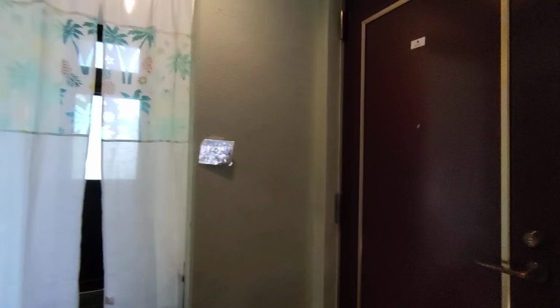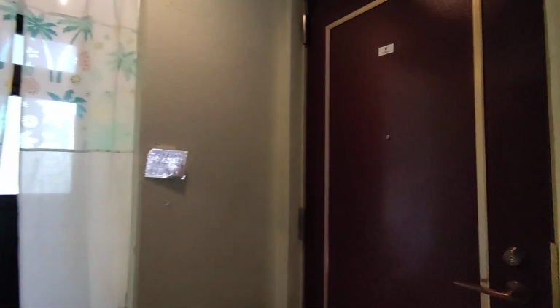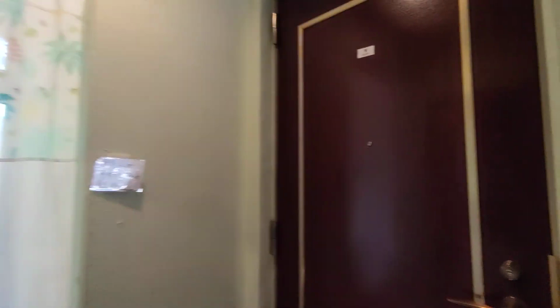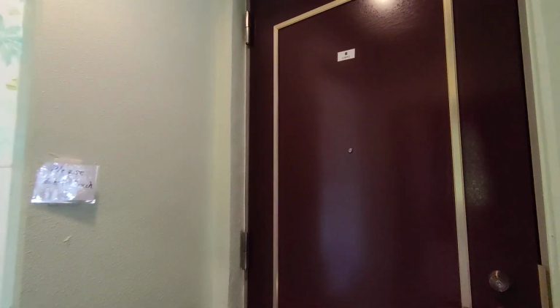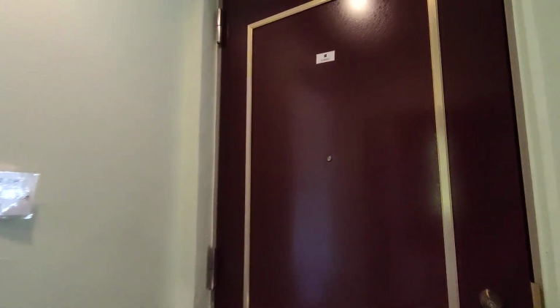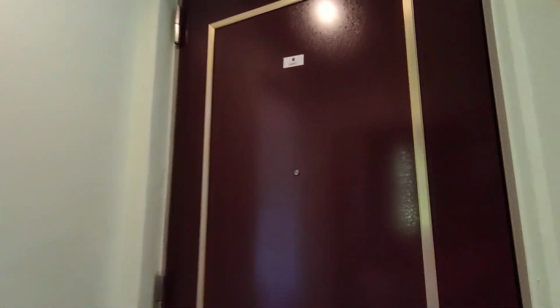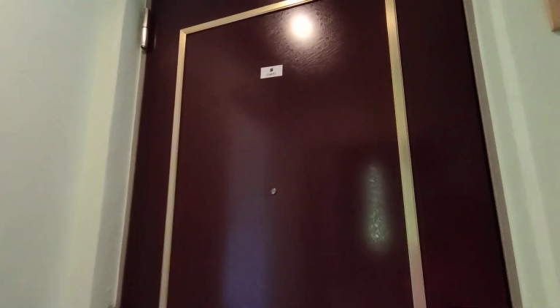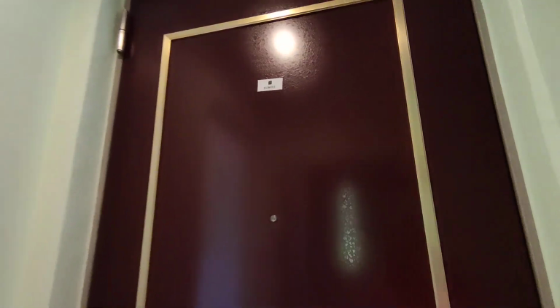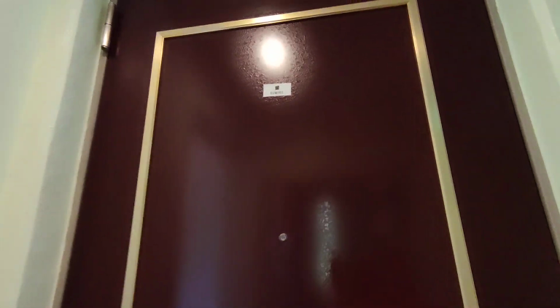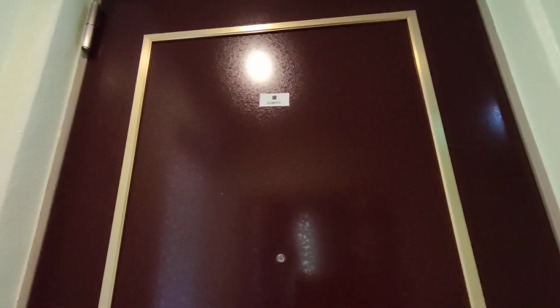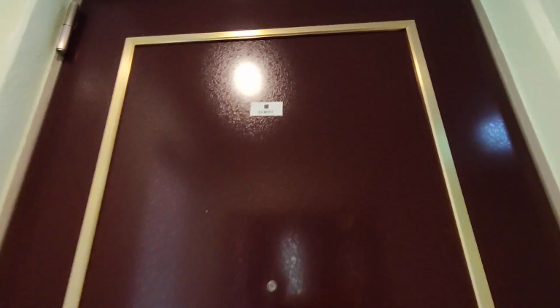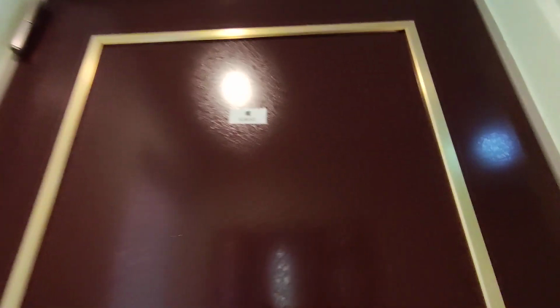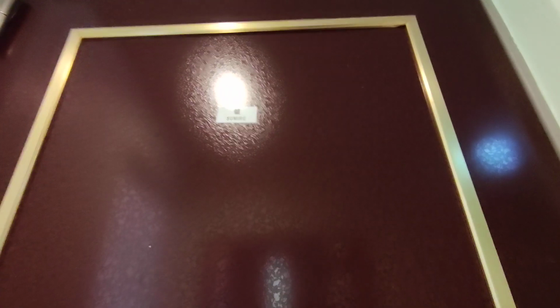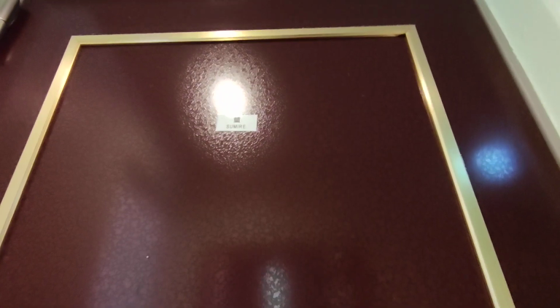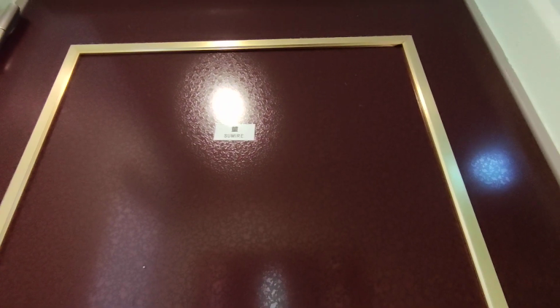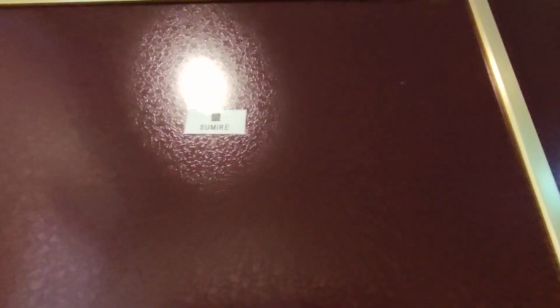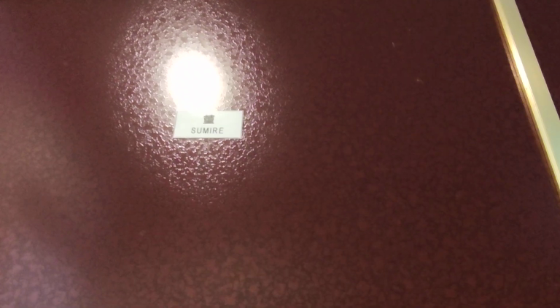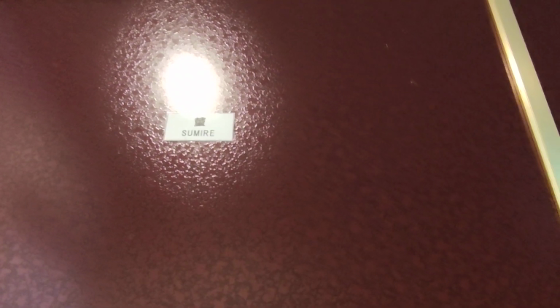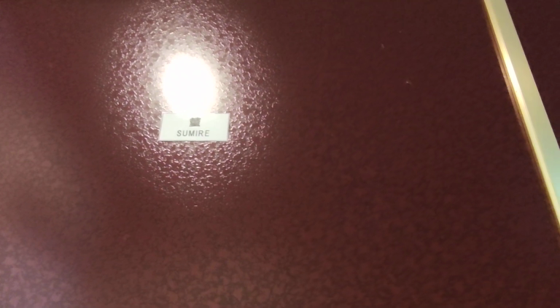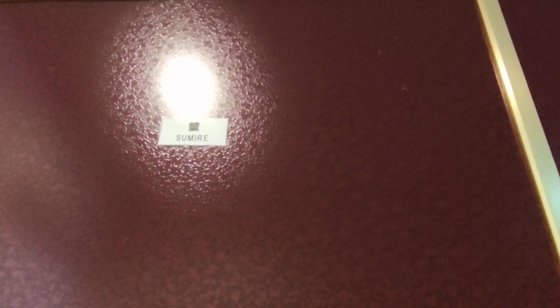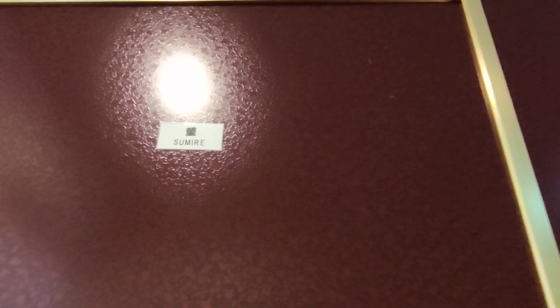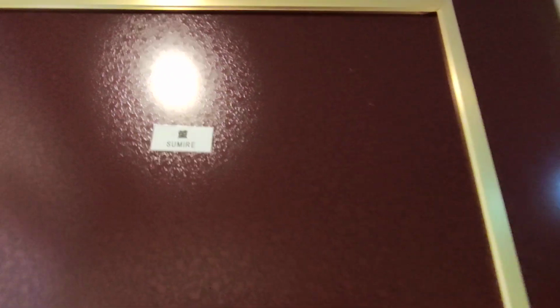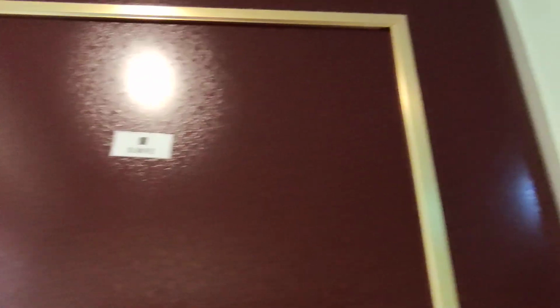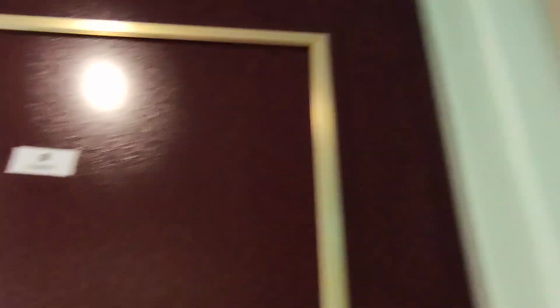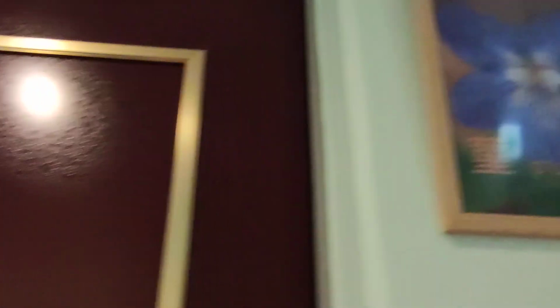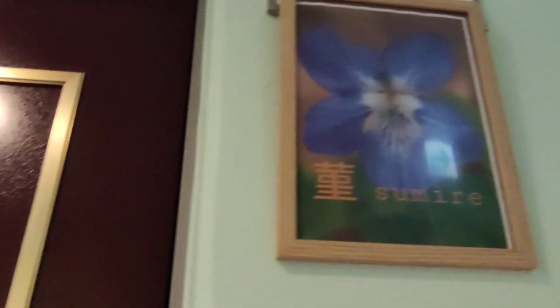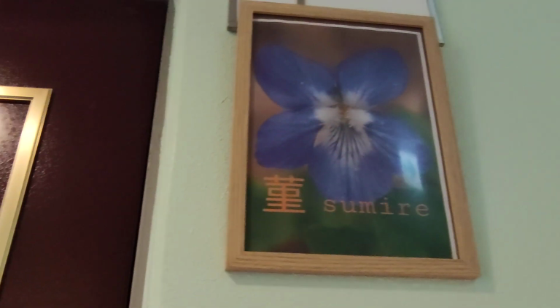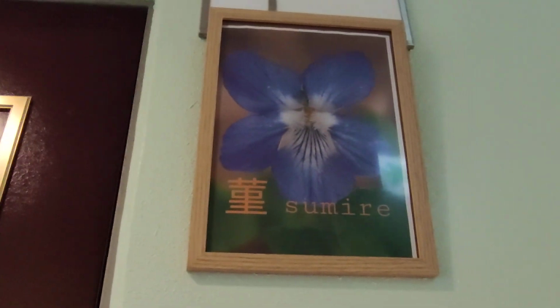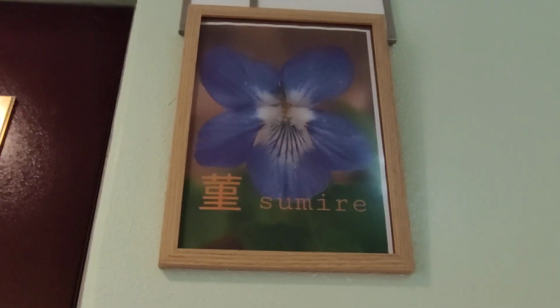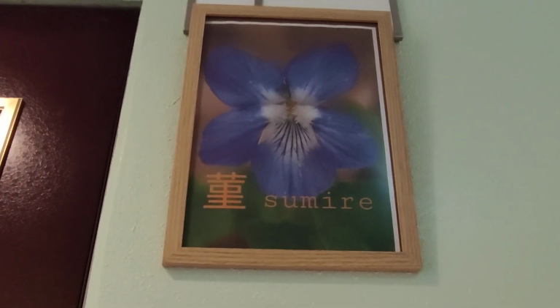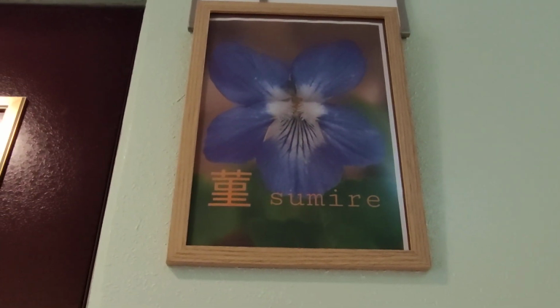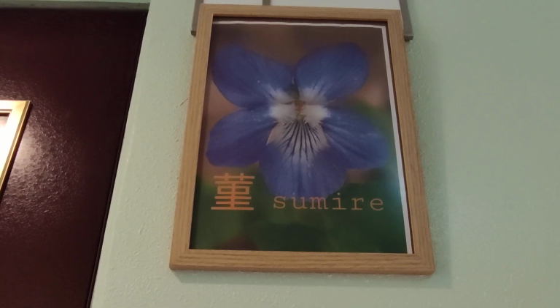The rooms here are named based on flowers. This is the Sumire room, named after the sumire flower.